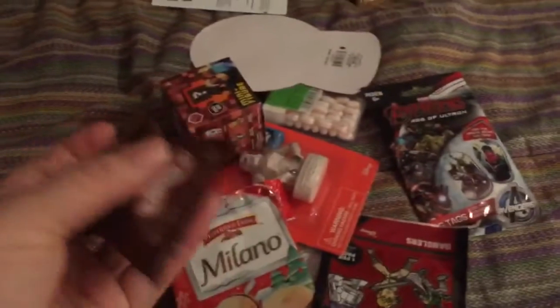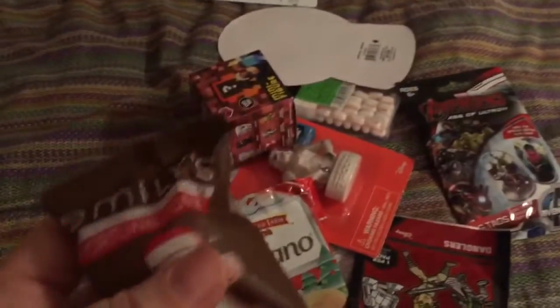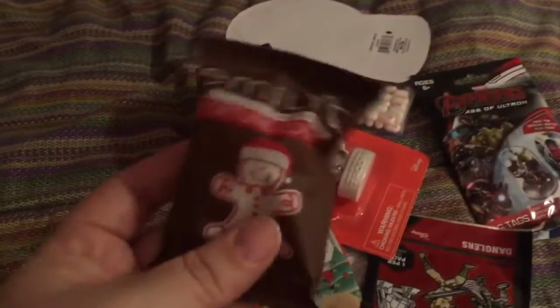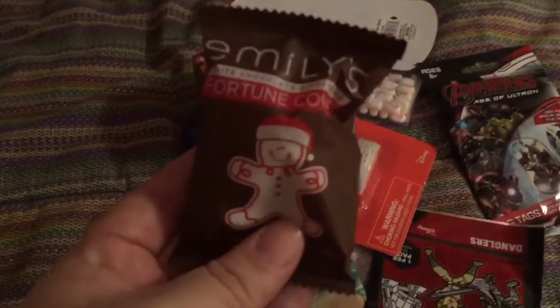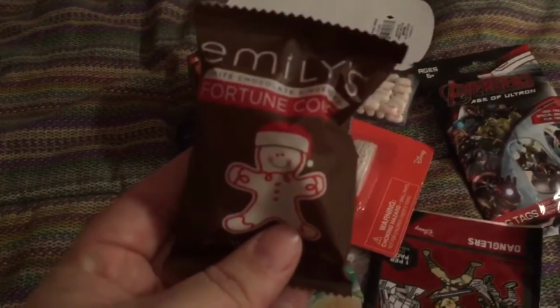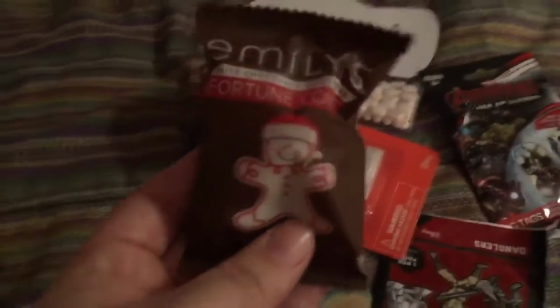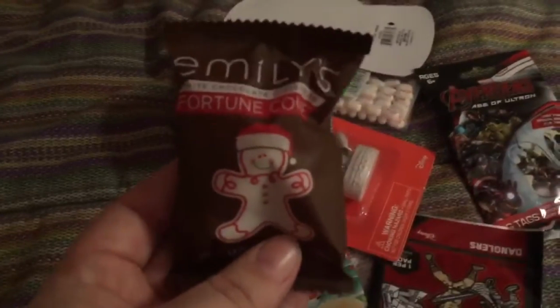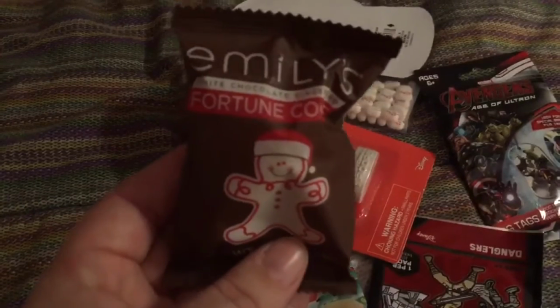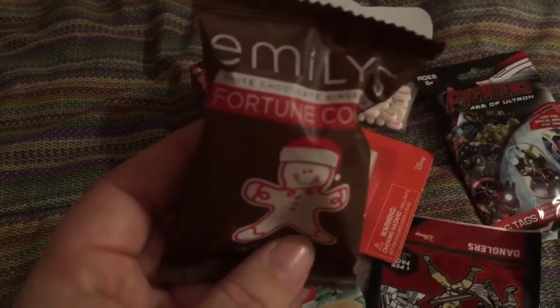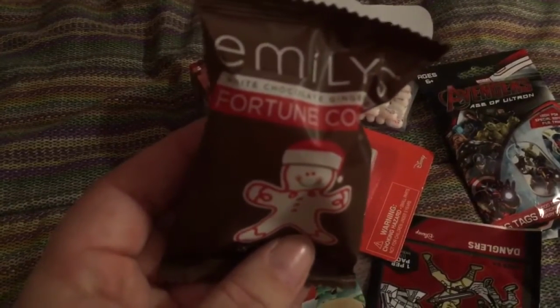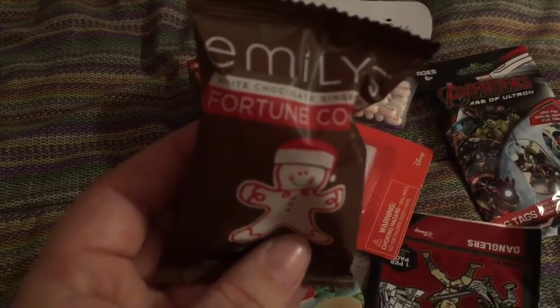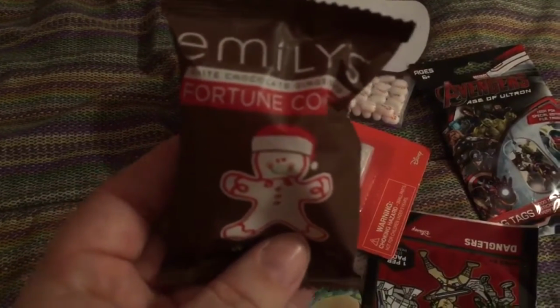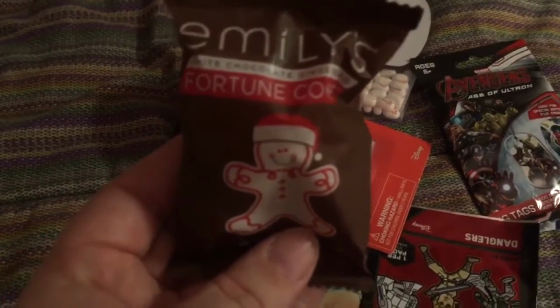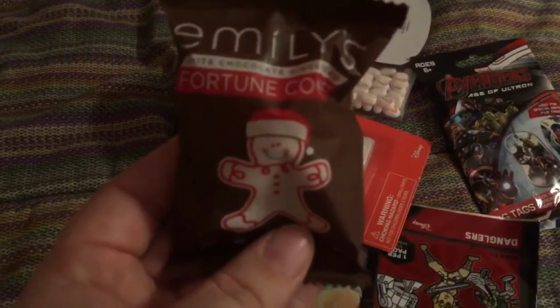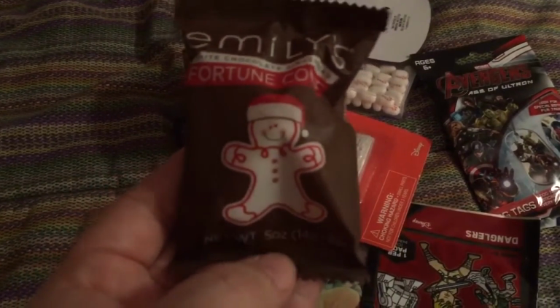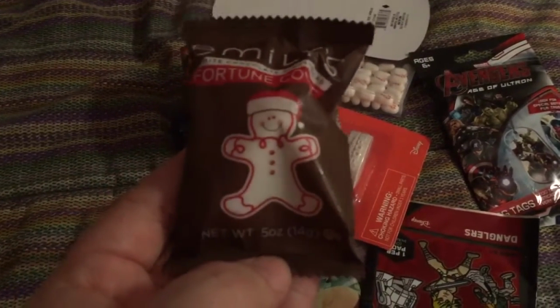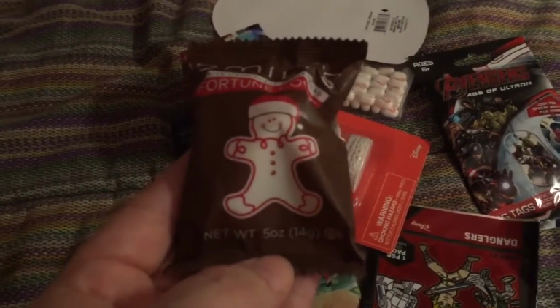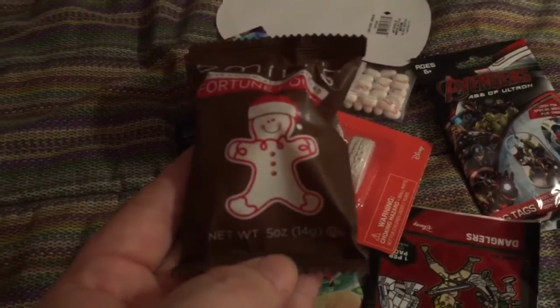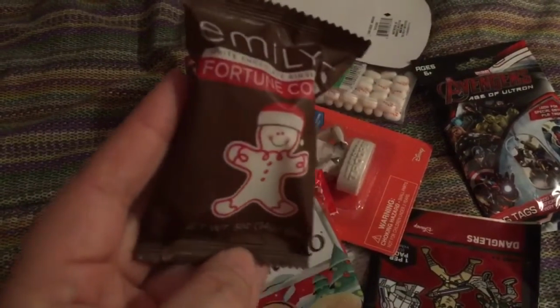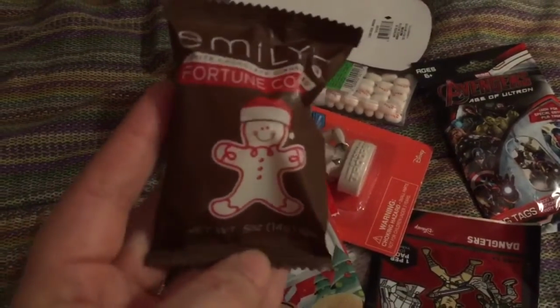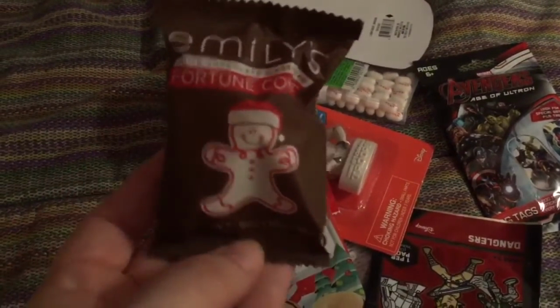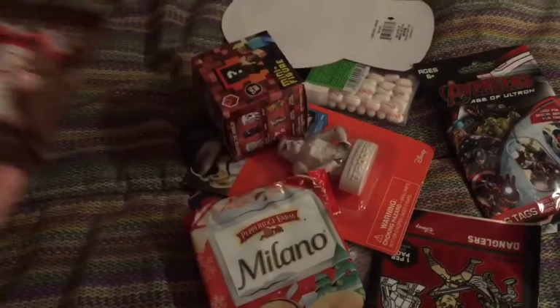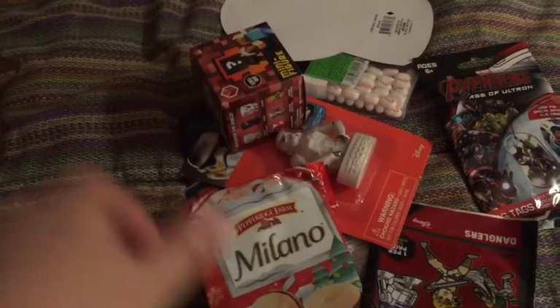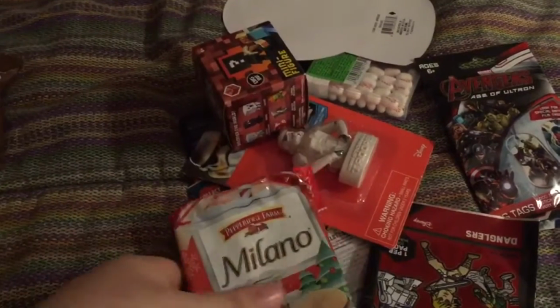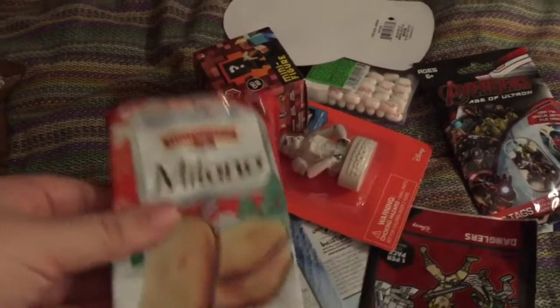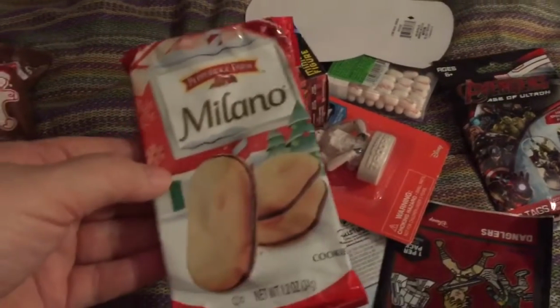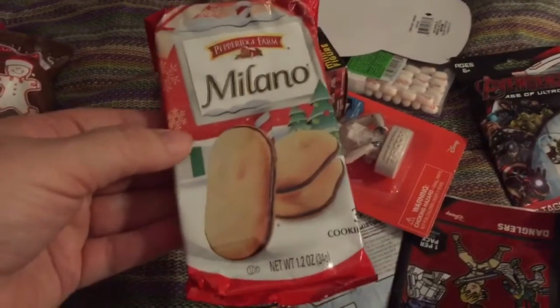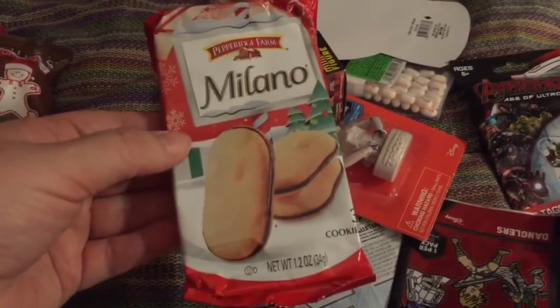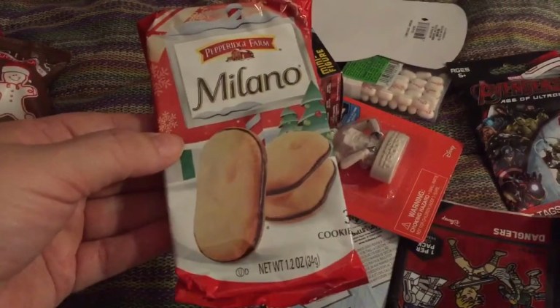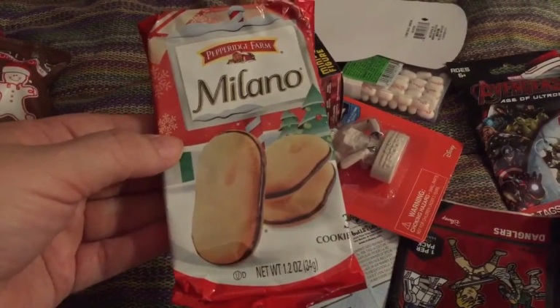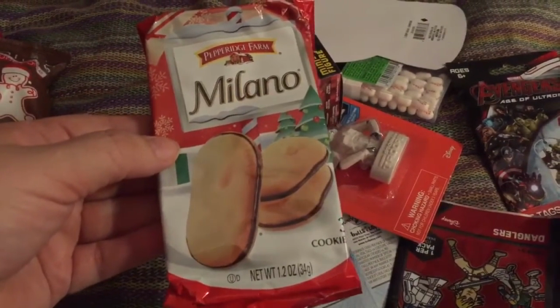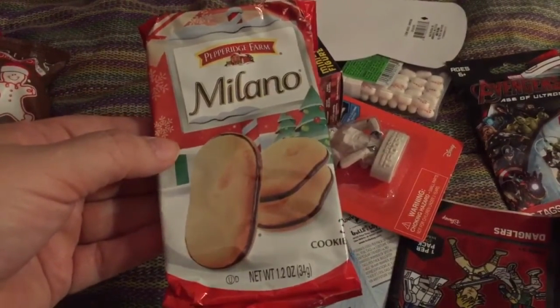I found this at Target — it looks really cool. It's a white chocolate gingerbread fortune cookie, so I thought he would like that. And also these from Target — Milano cookies.